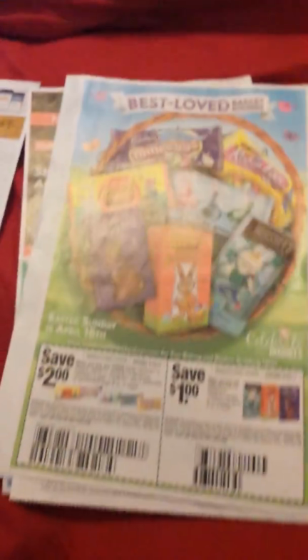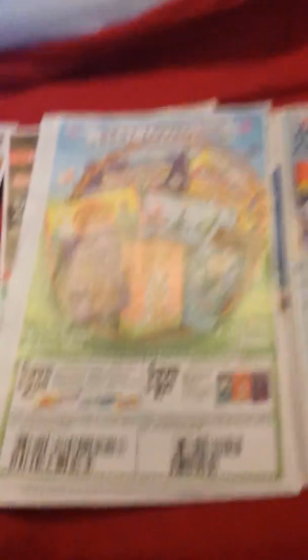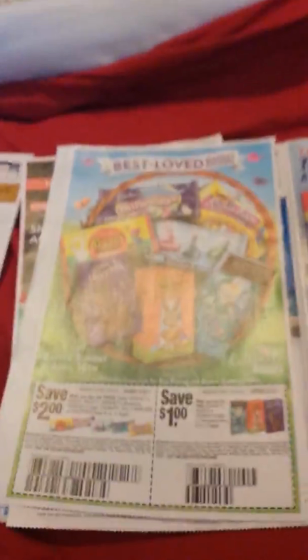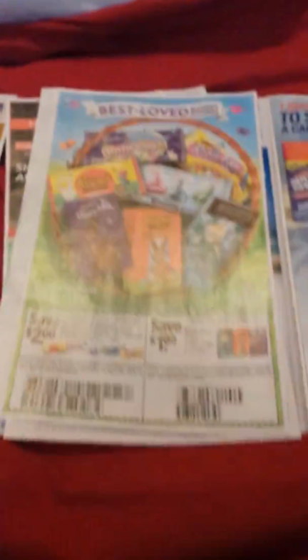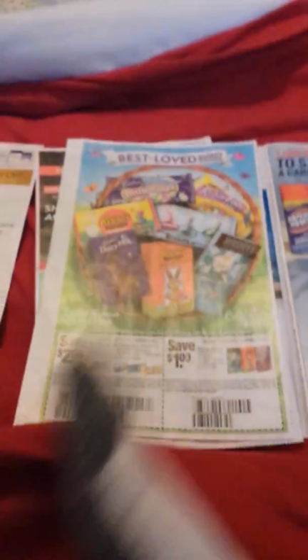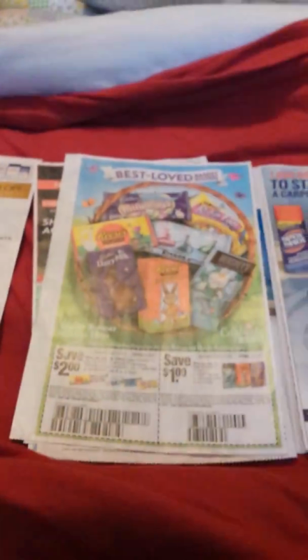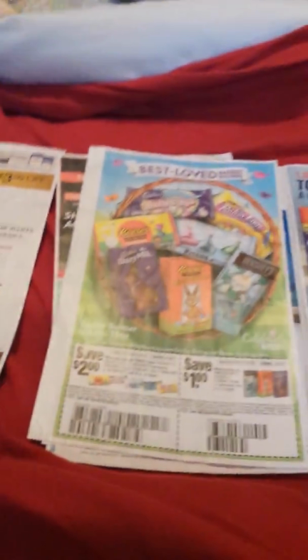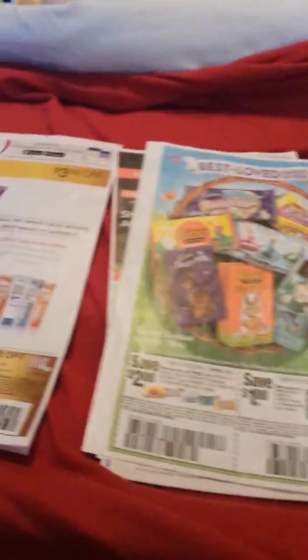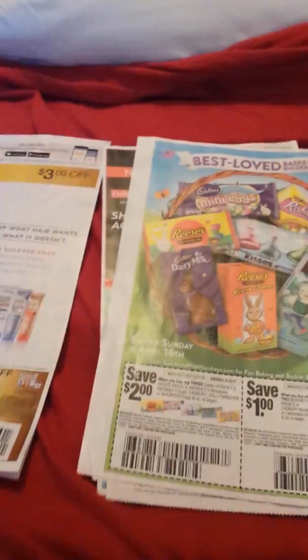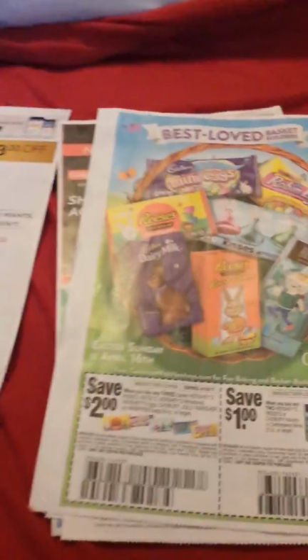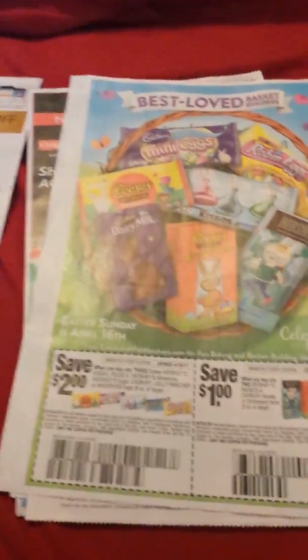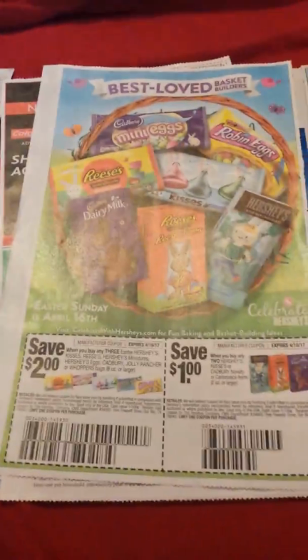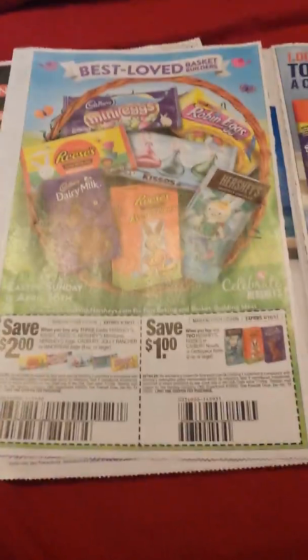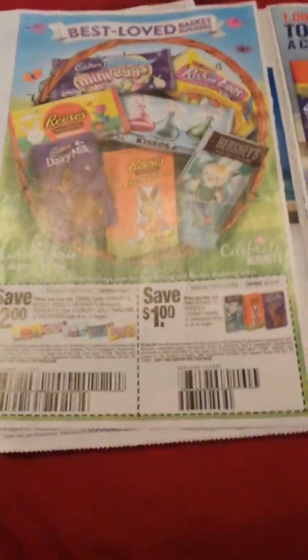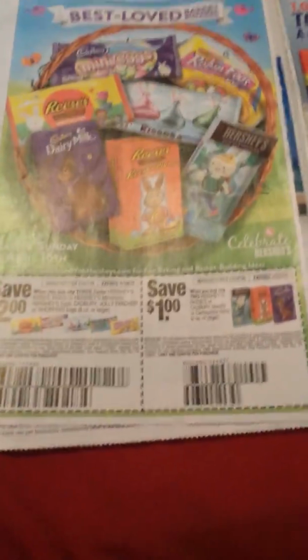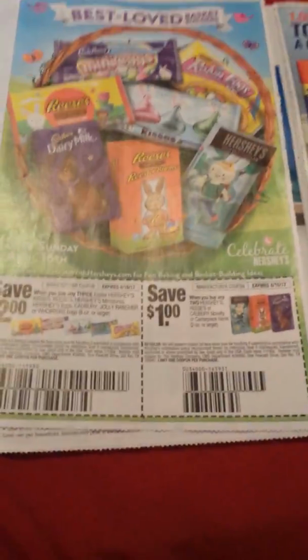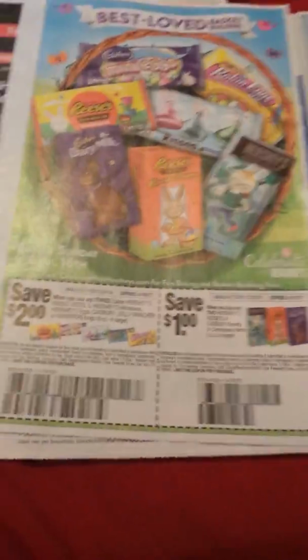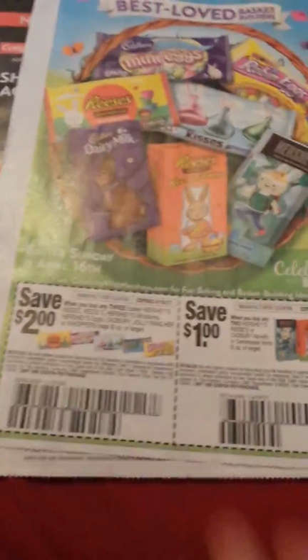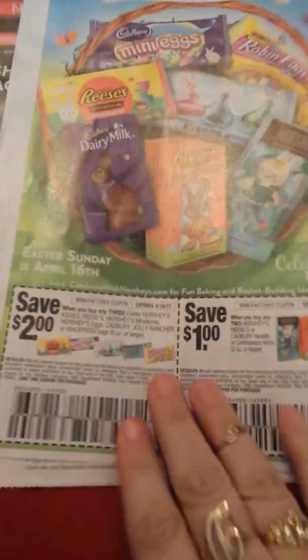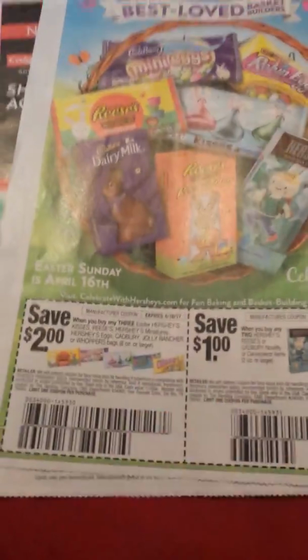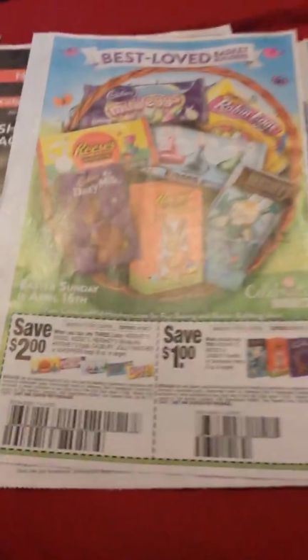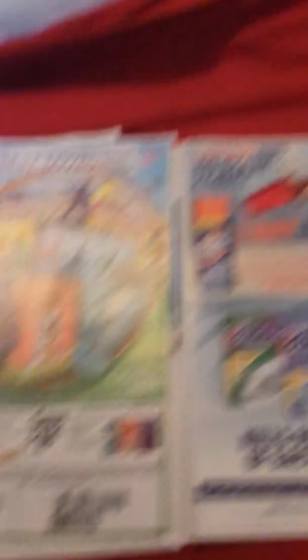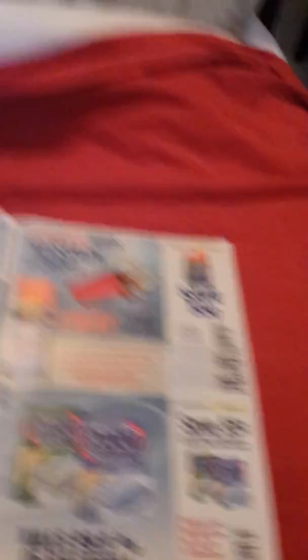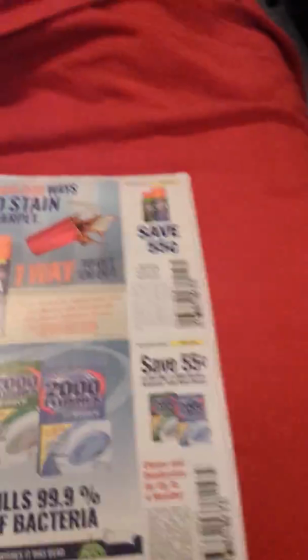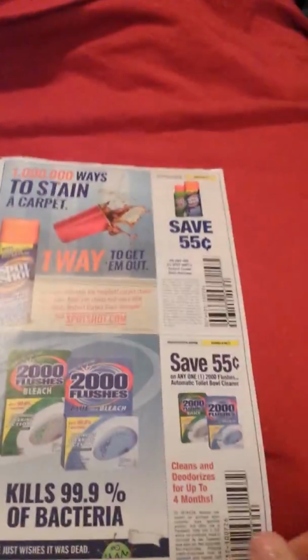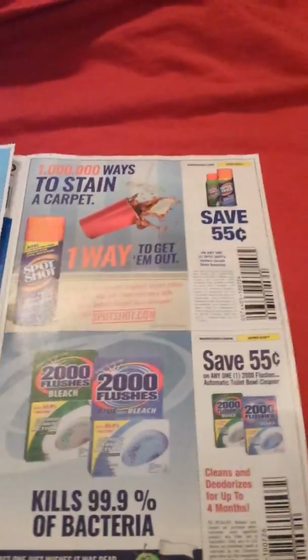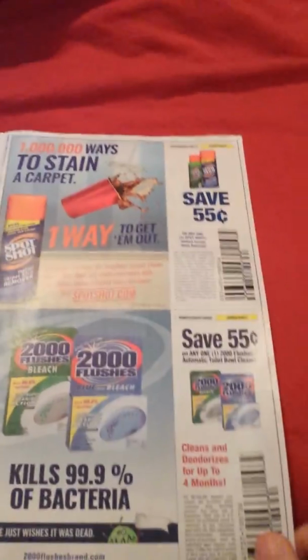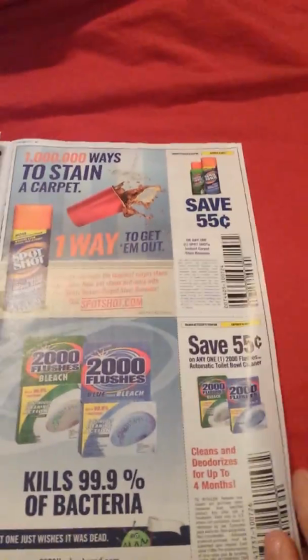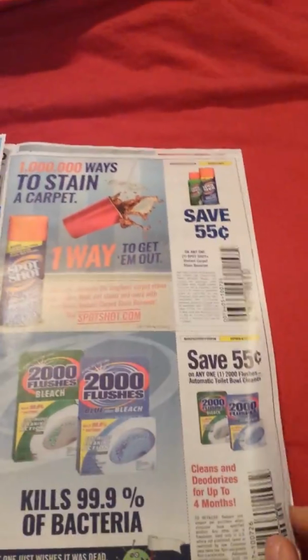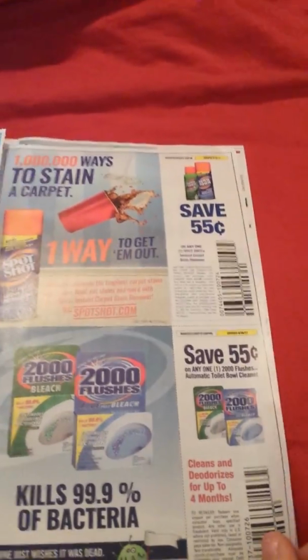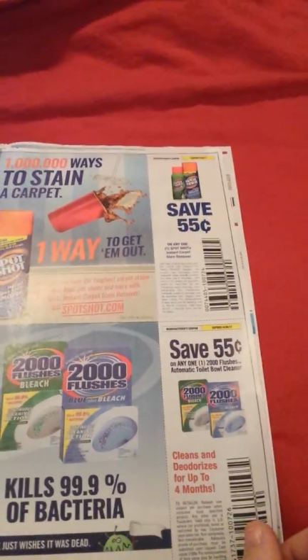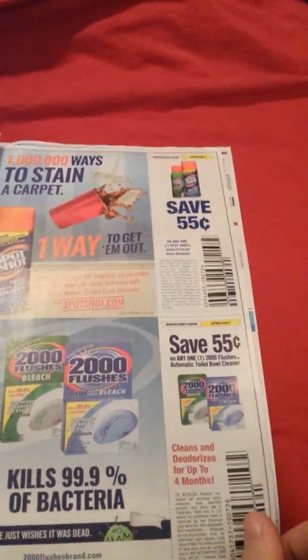Candy — two dollars. I feel like we just got this coupon. And some other cleaning products.